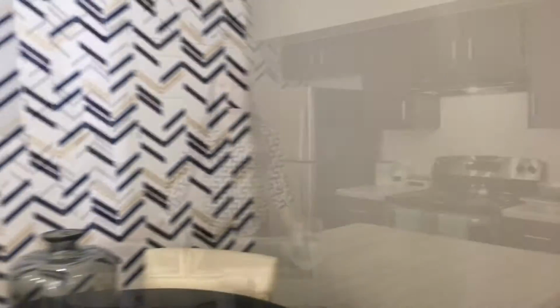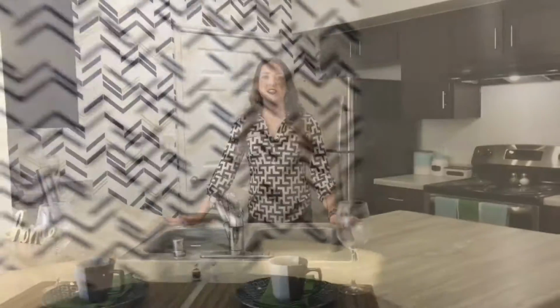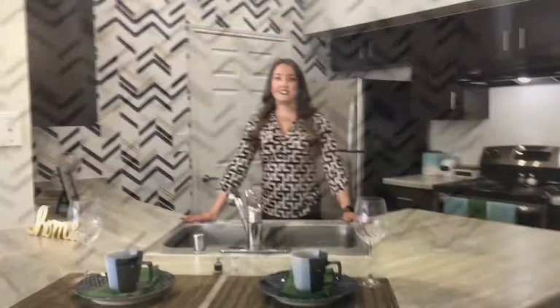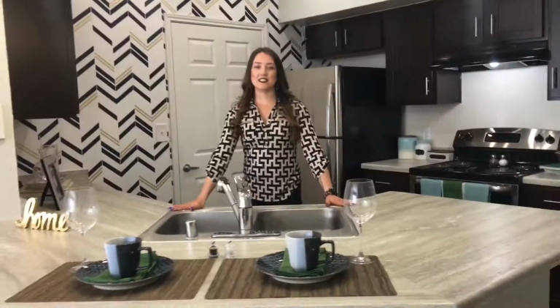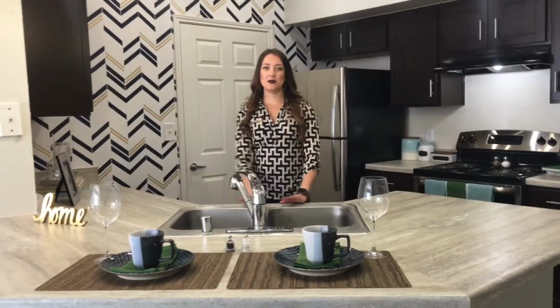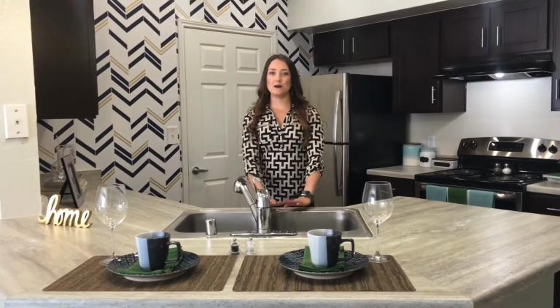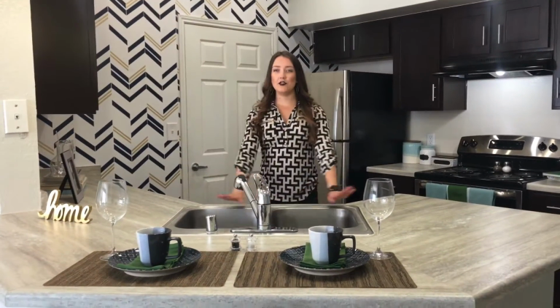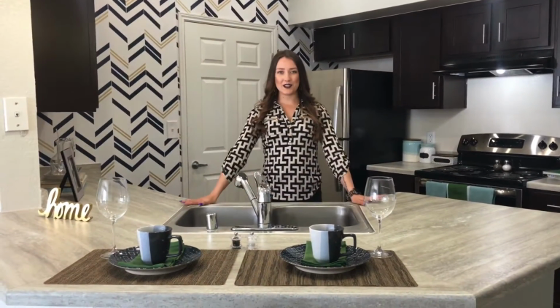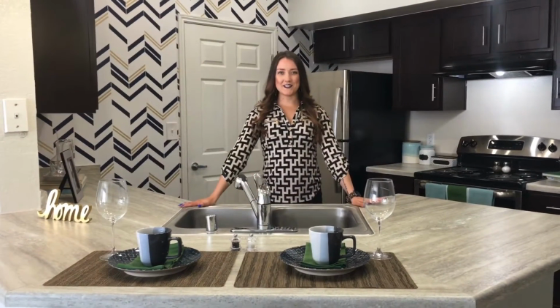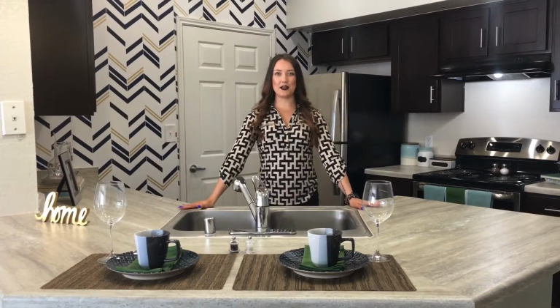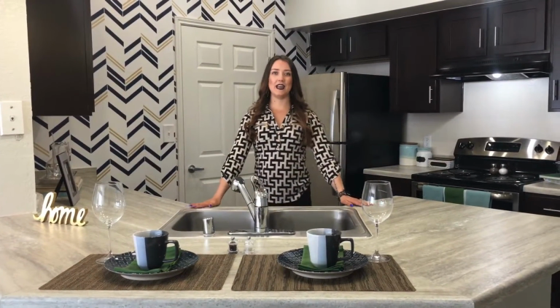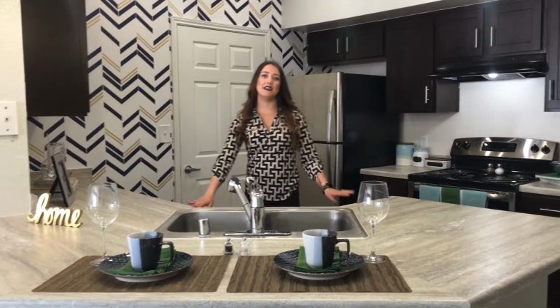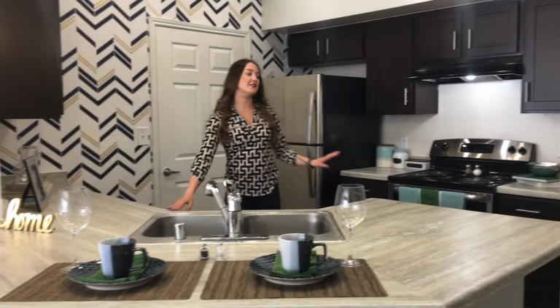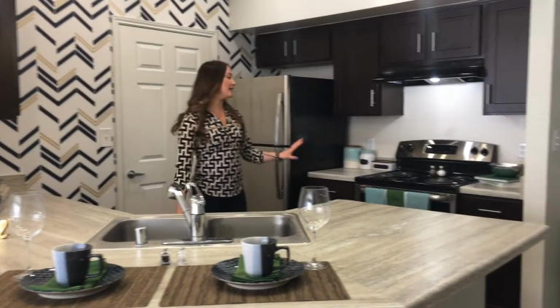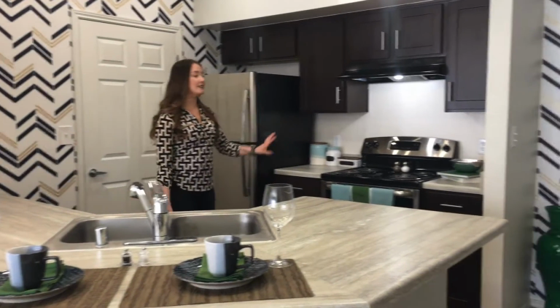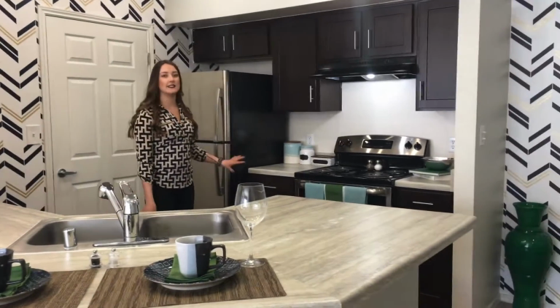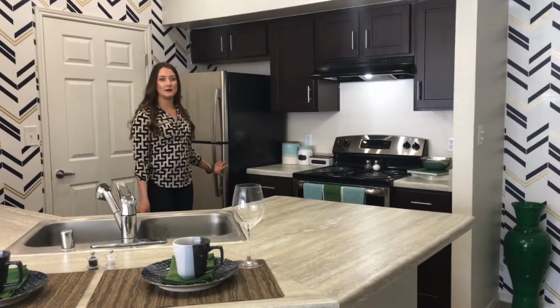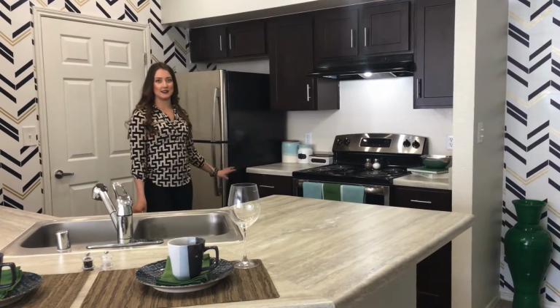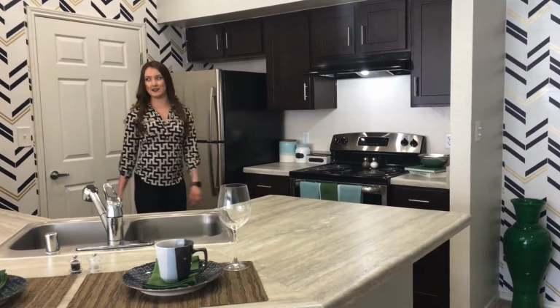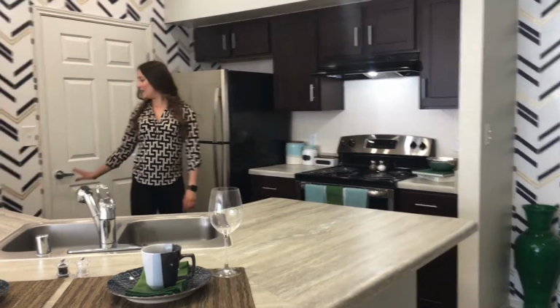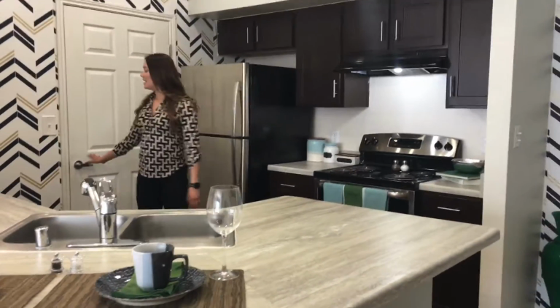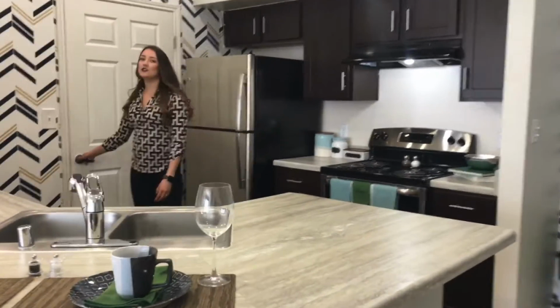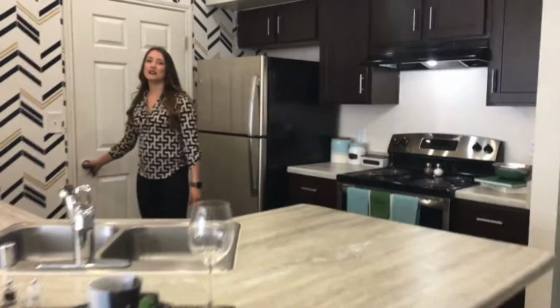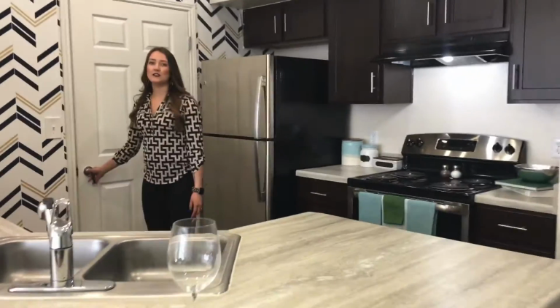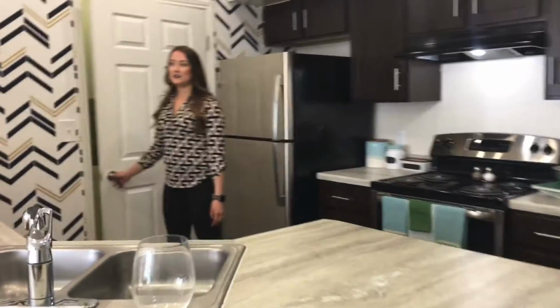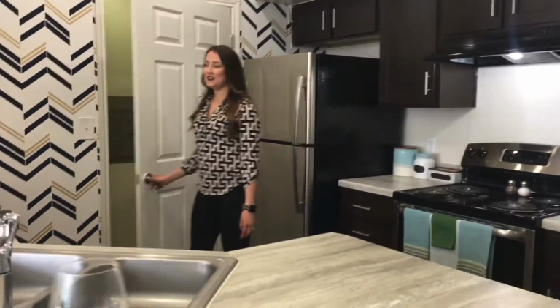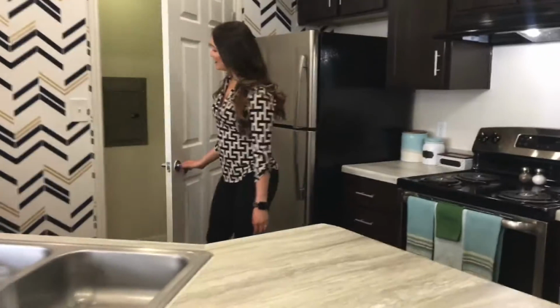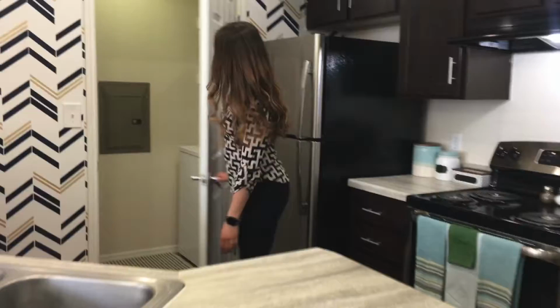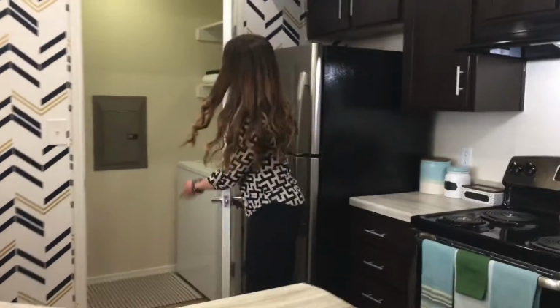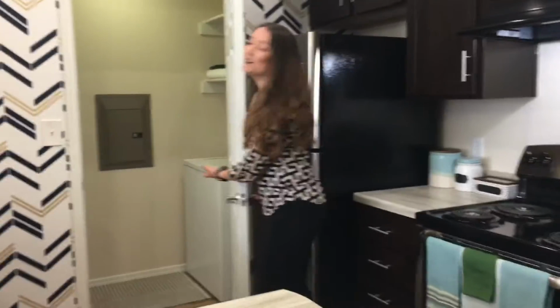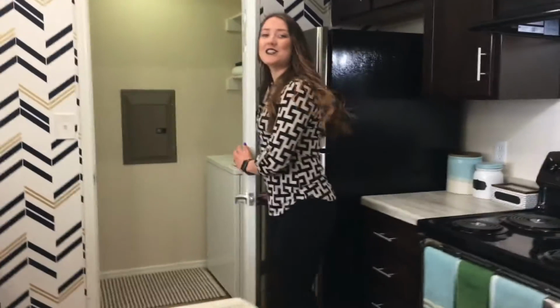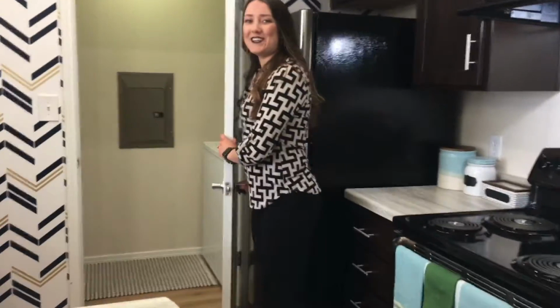Your kitchen does come with a beautiful open concept bar and it also has stainless steel appliances. And directly through this door, you do have your washer and dryer.